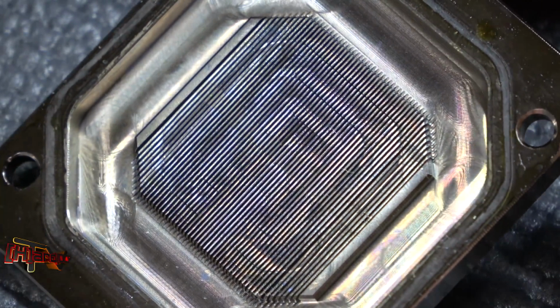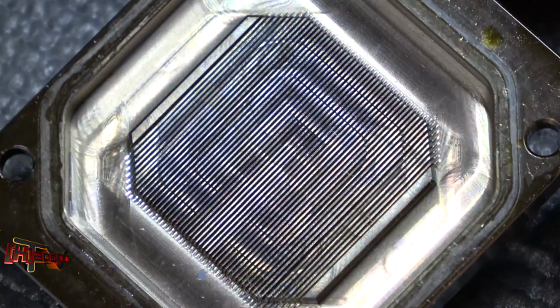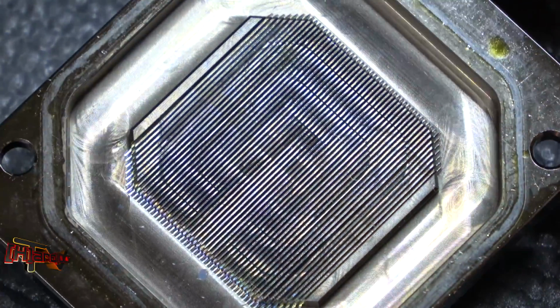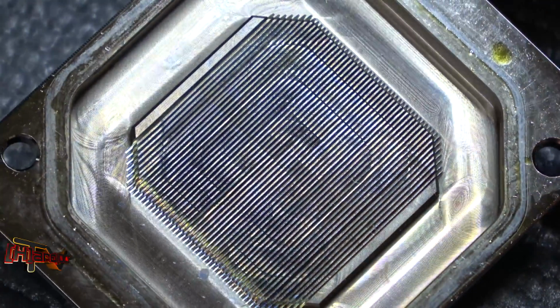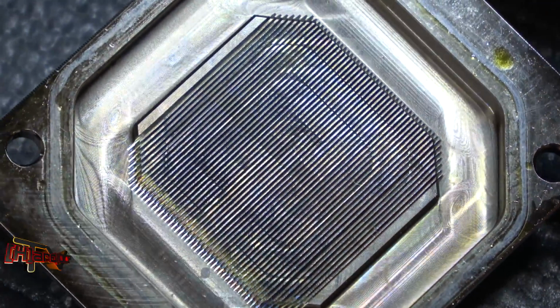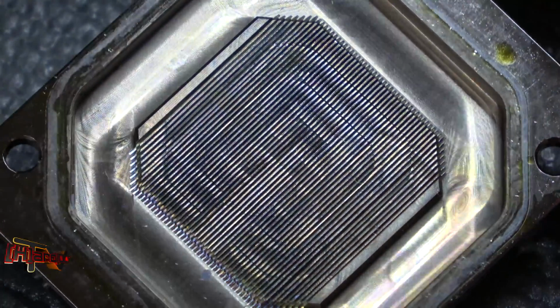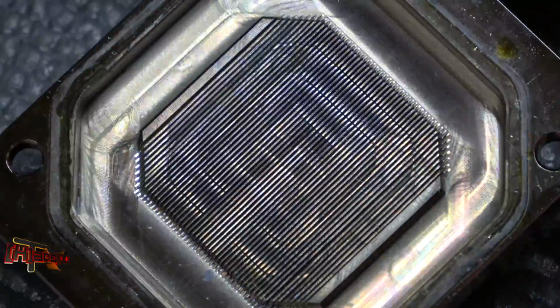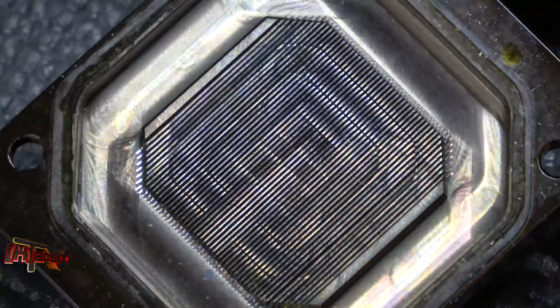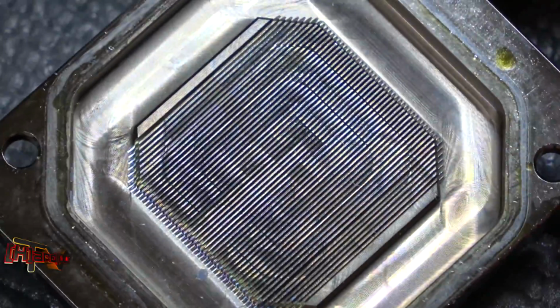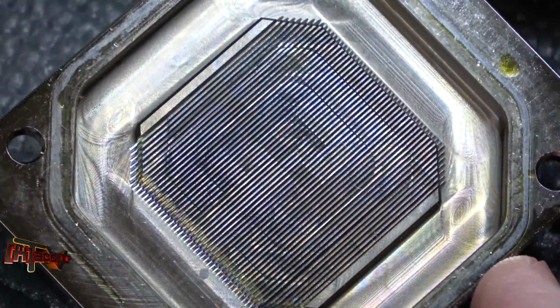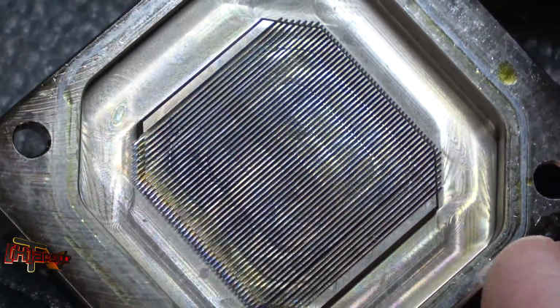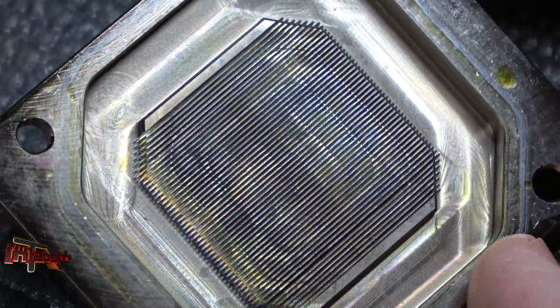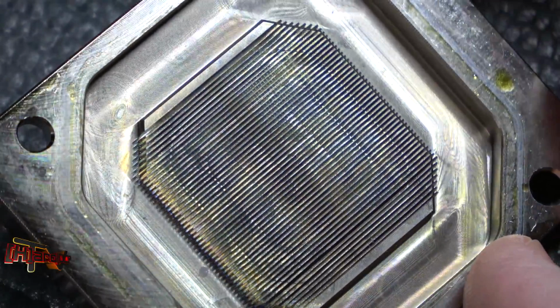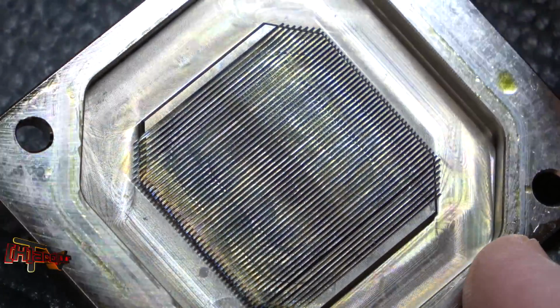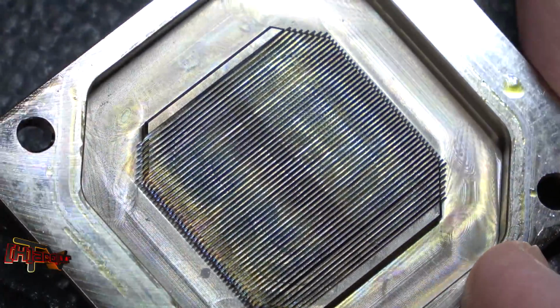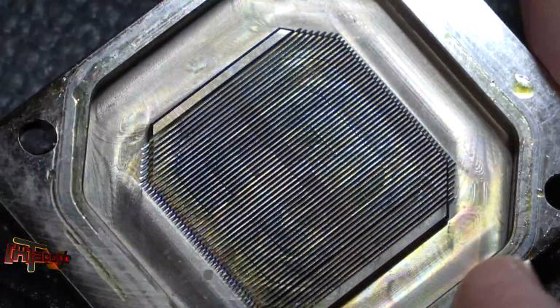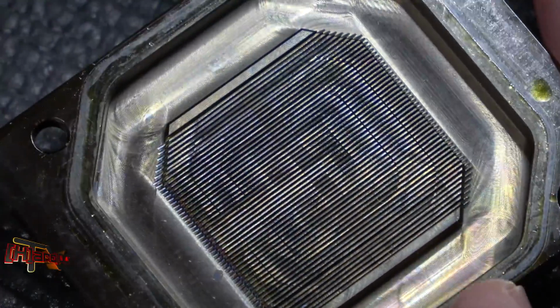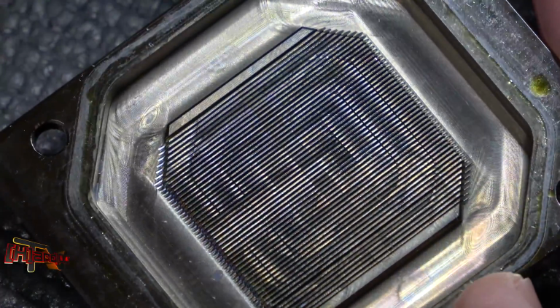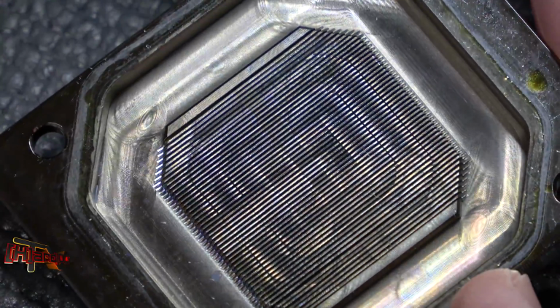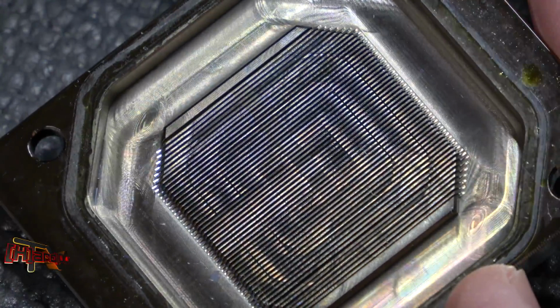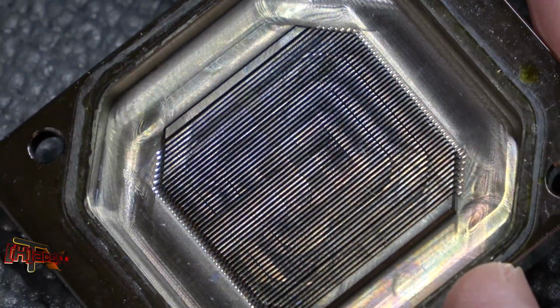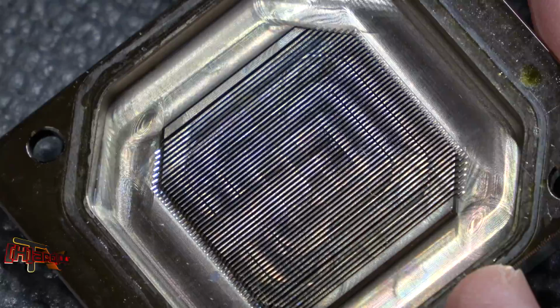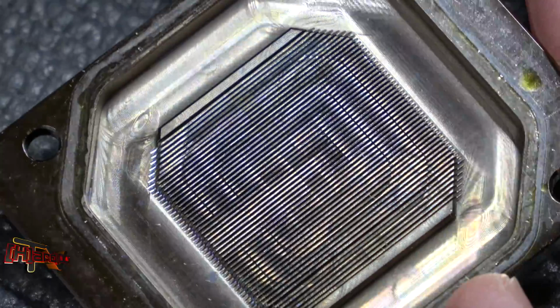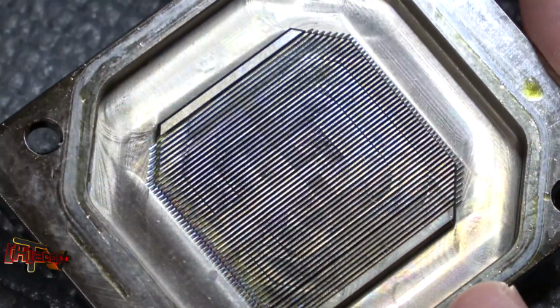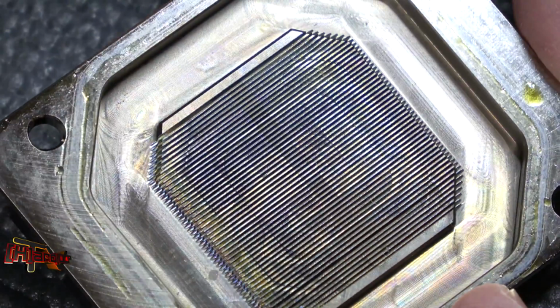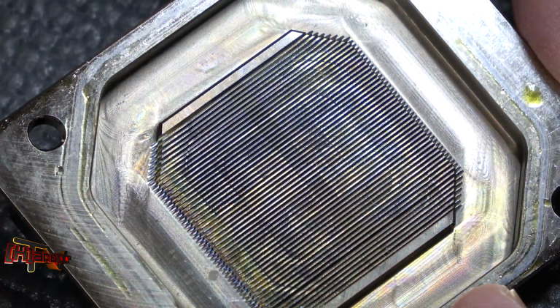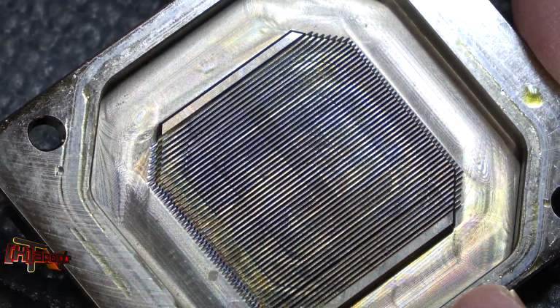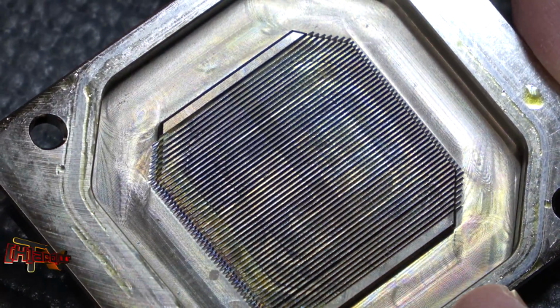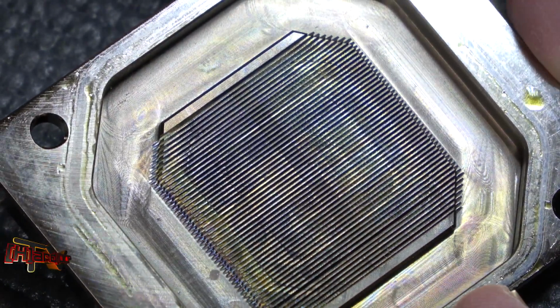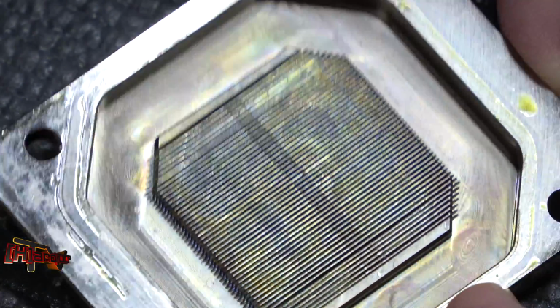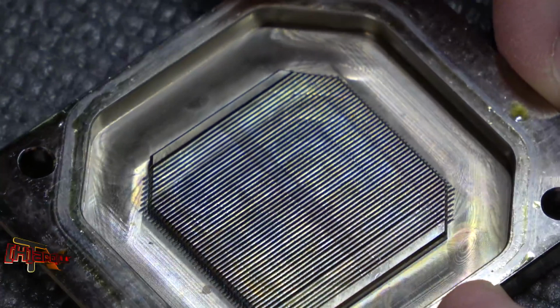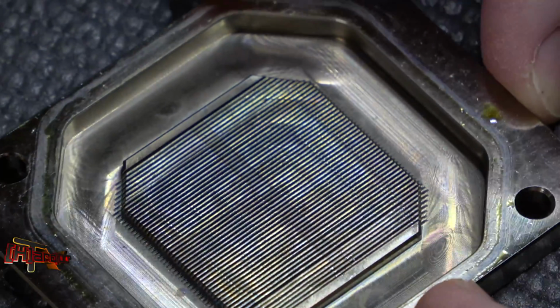You can see the micro fins — that's a pretty plain design there on the fin pattern.